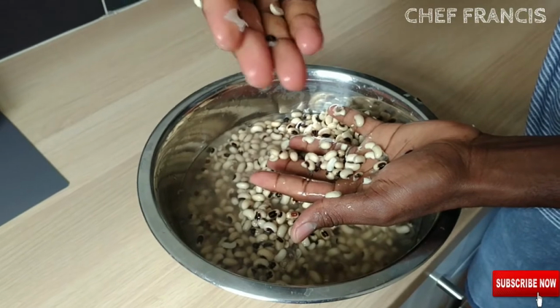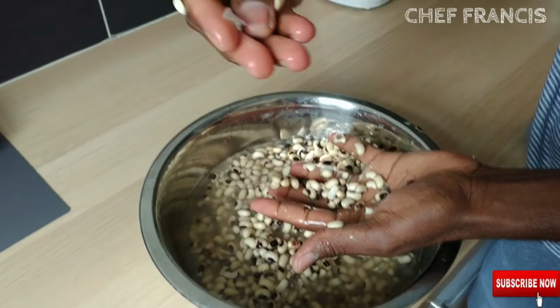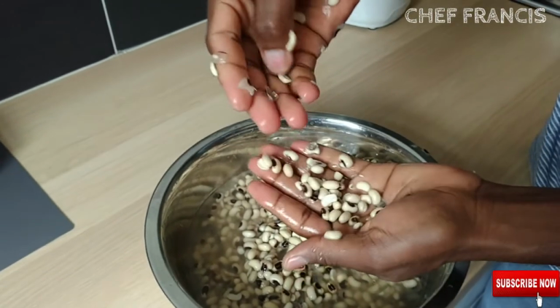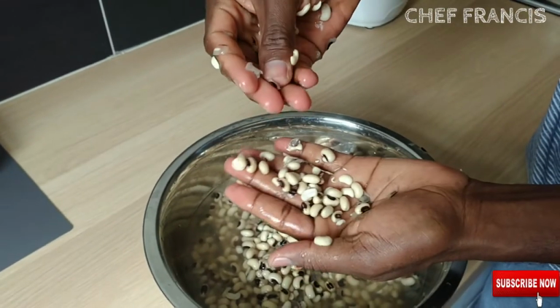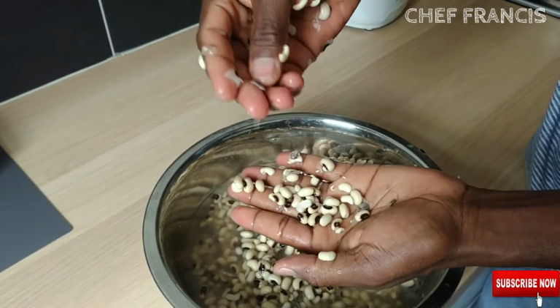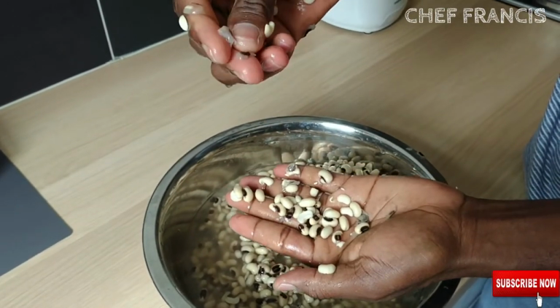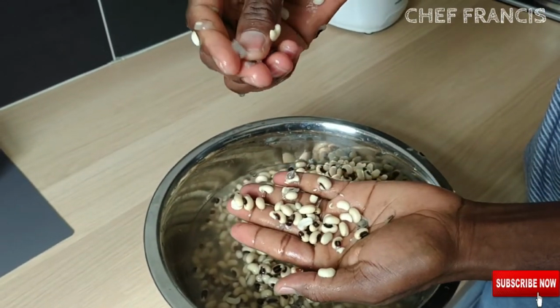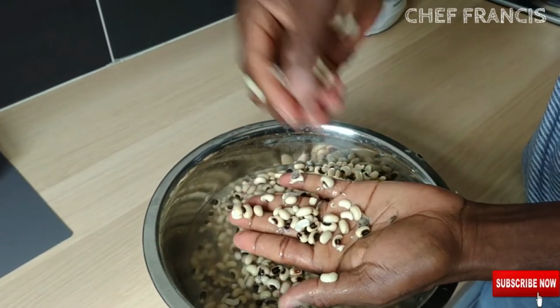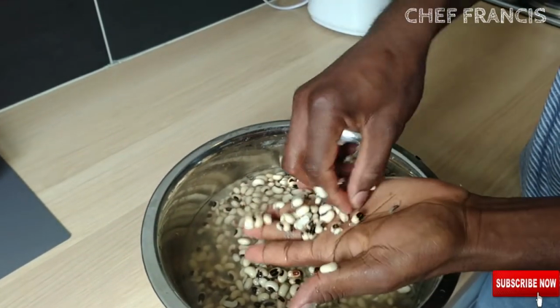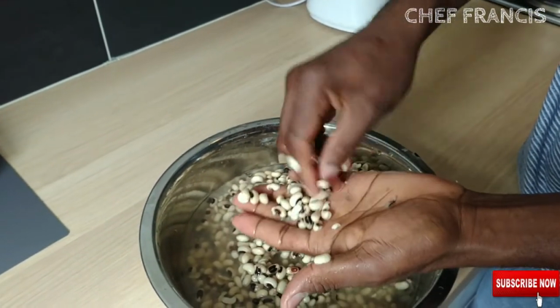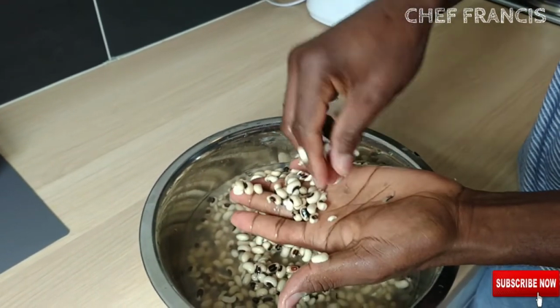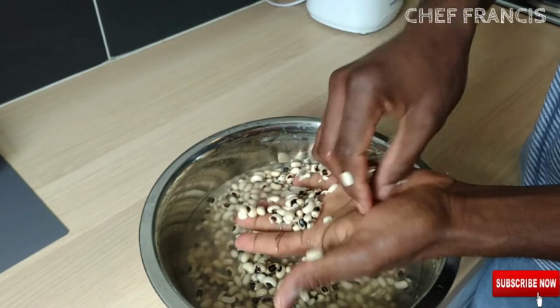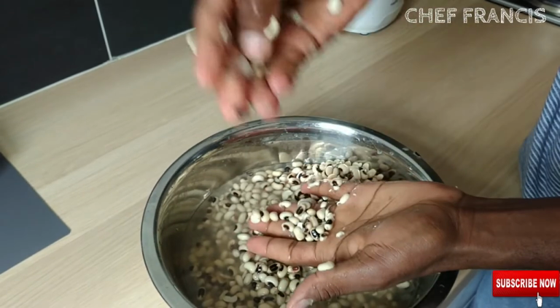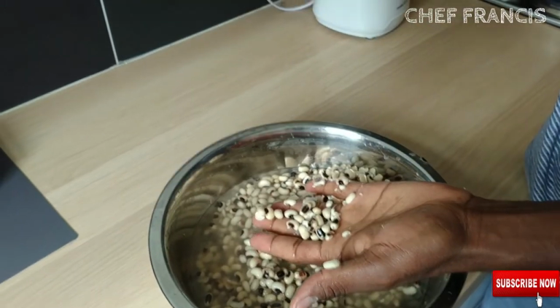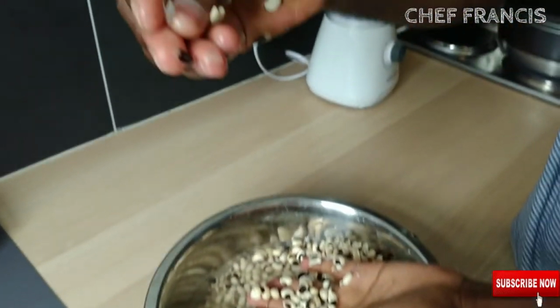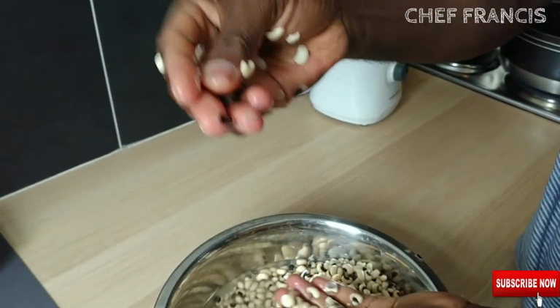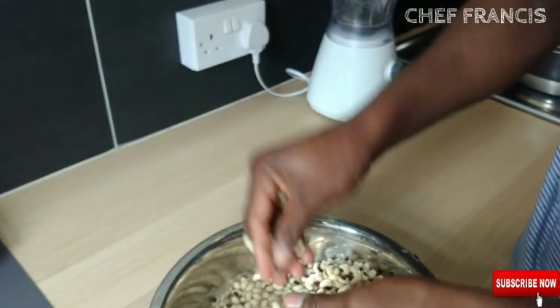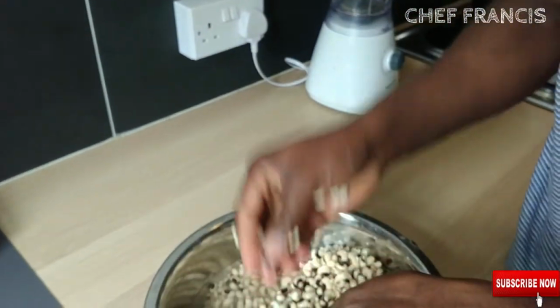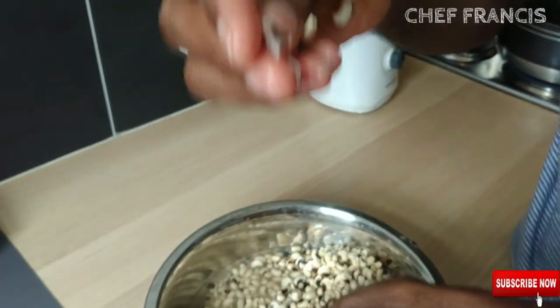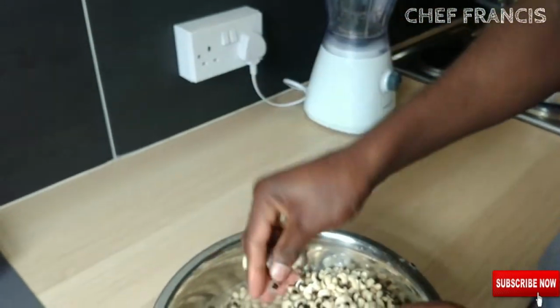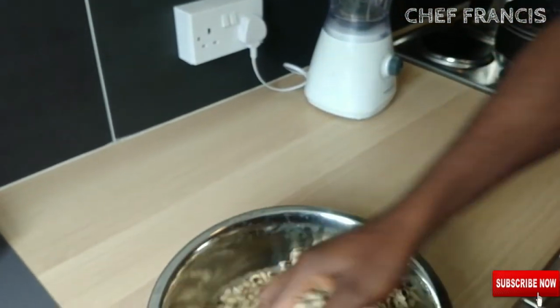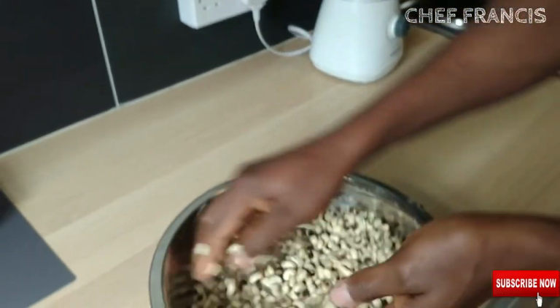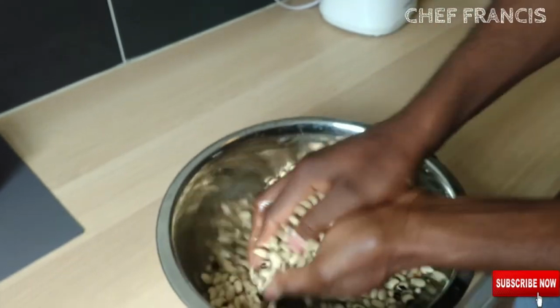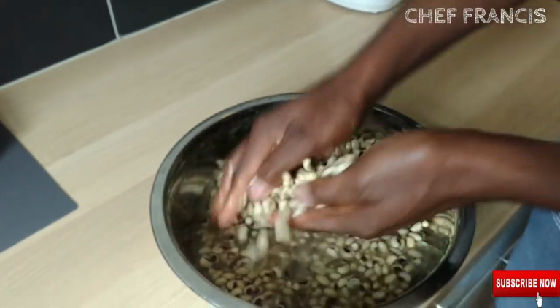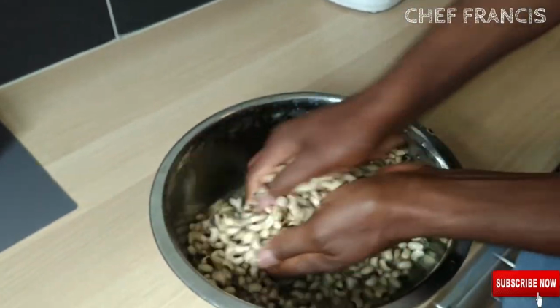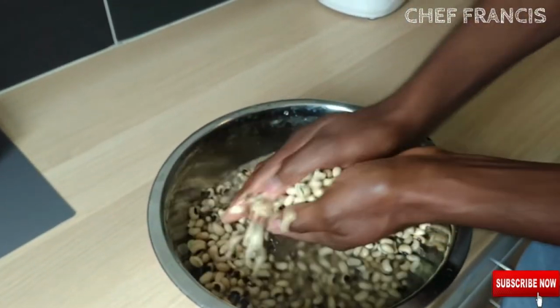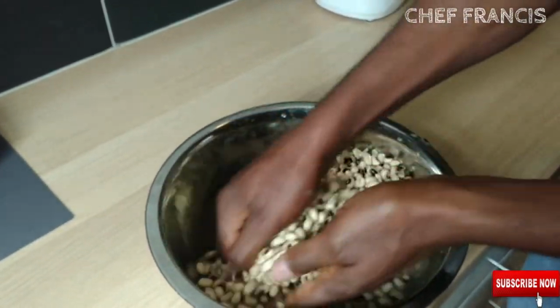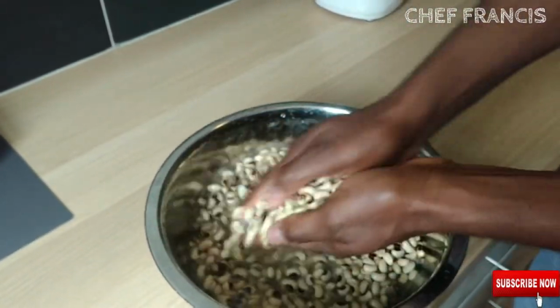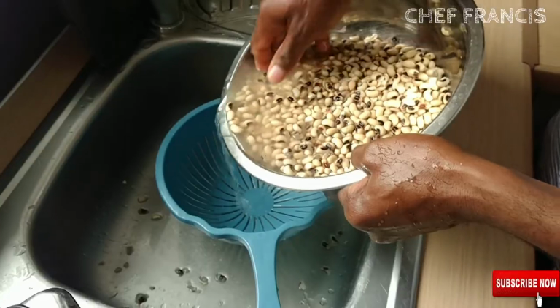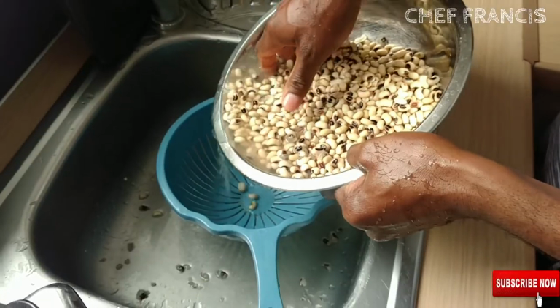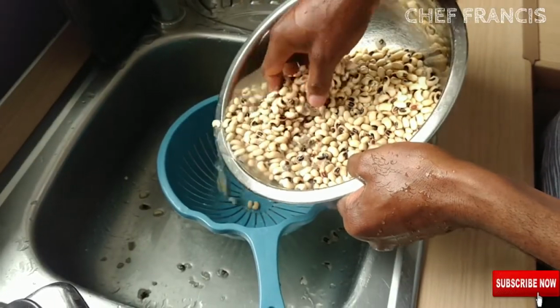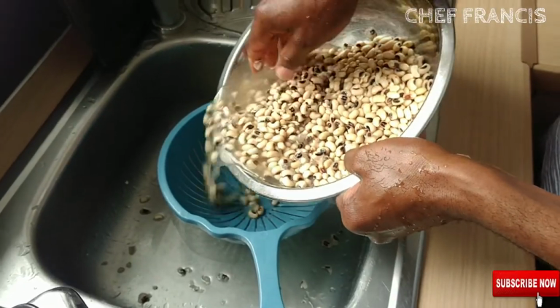Look at the coat out from the beans — you keep doing this. You need to separate the coat from the beans.